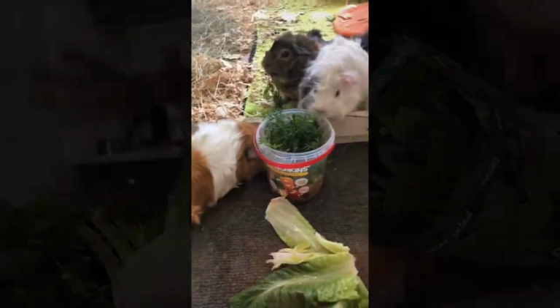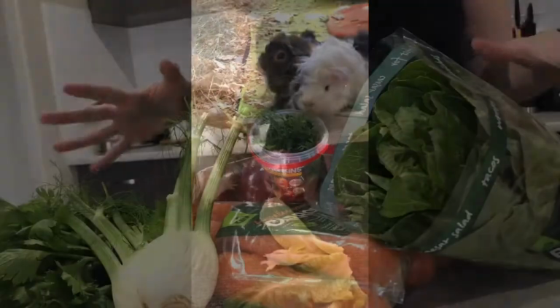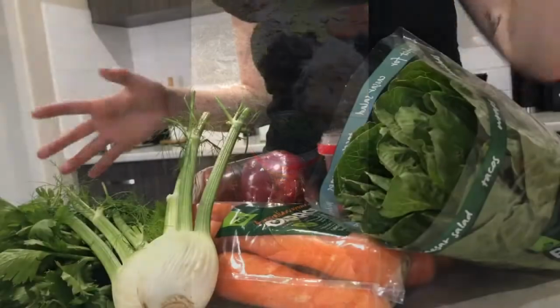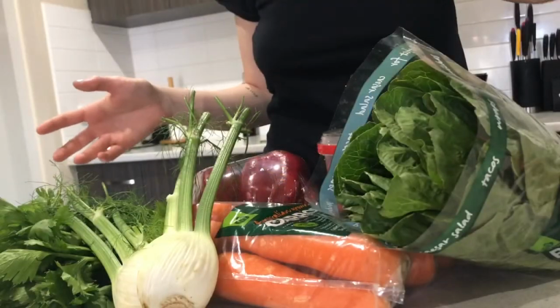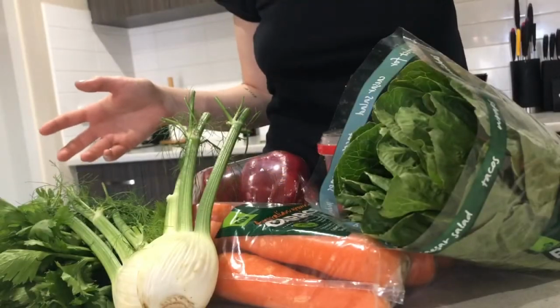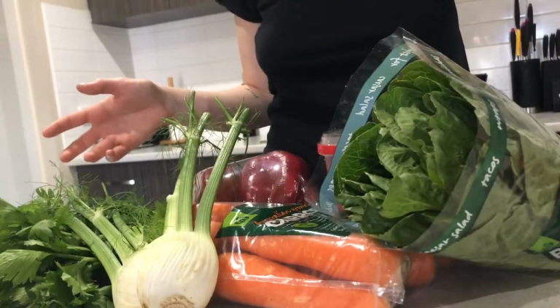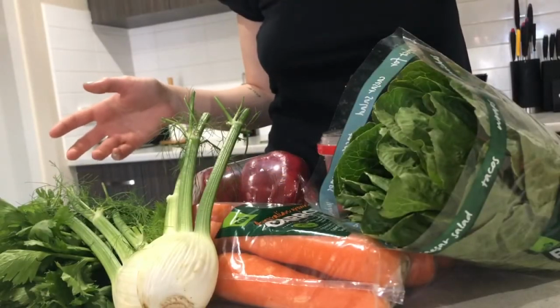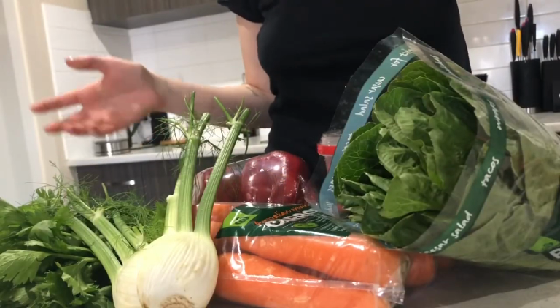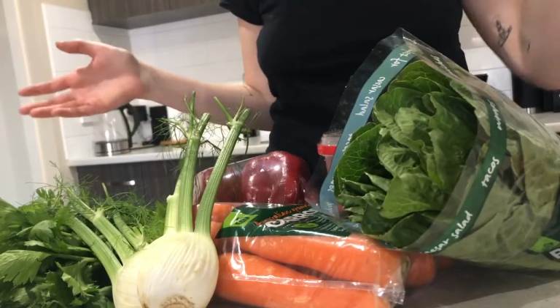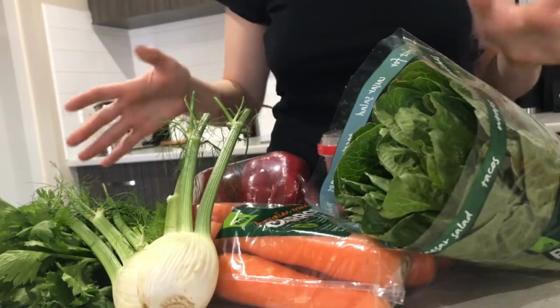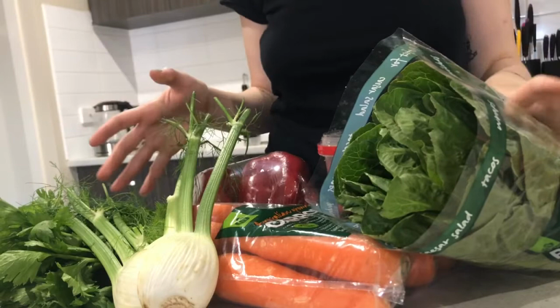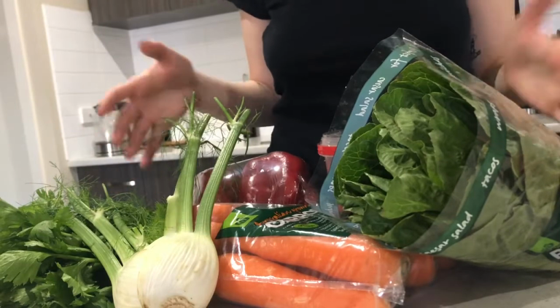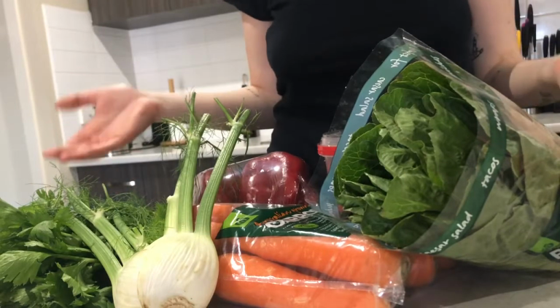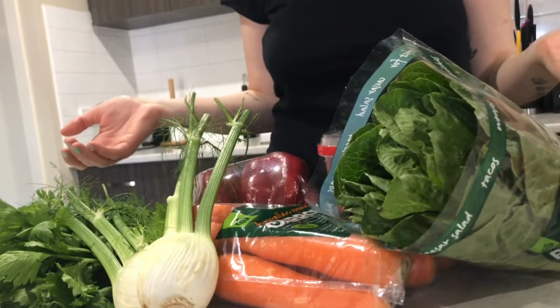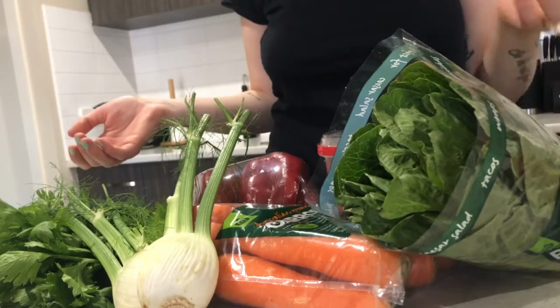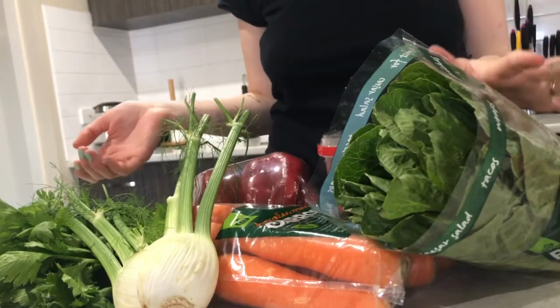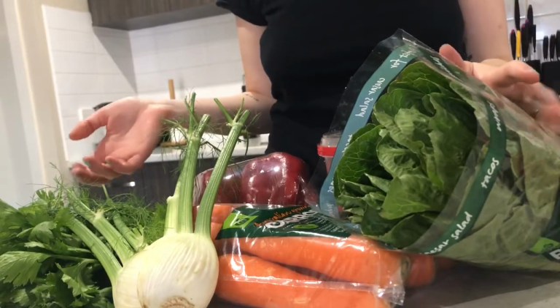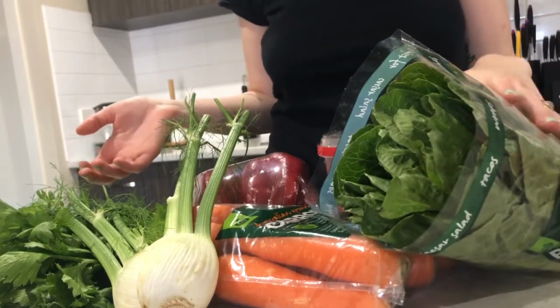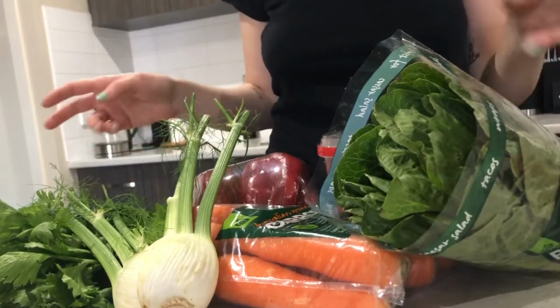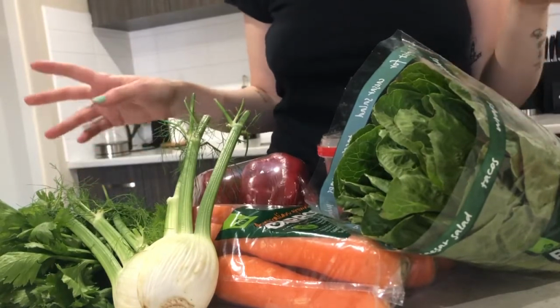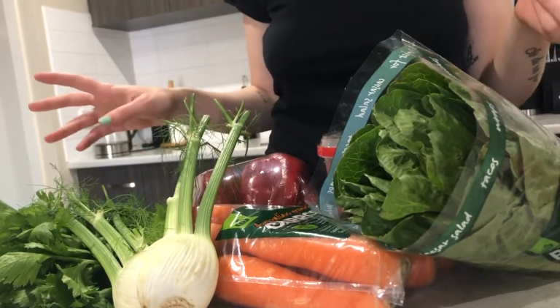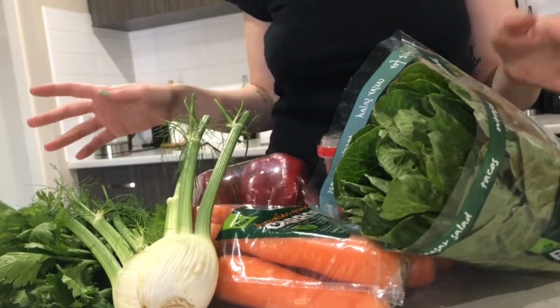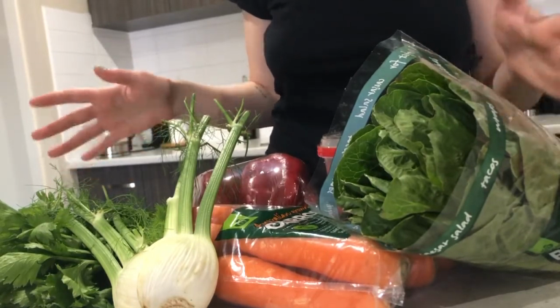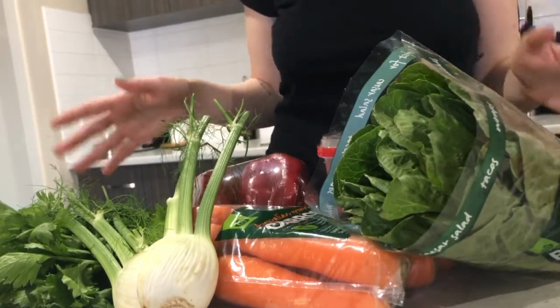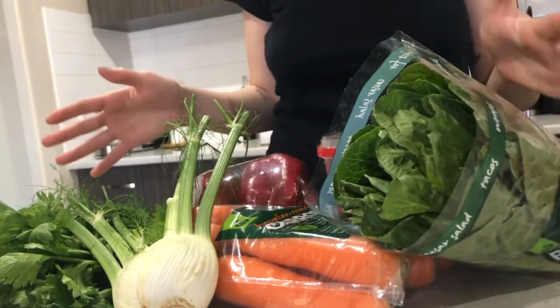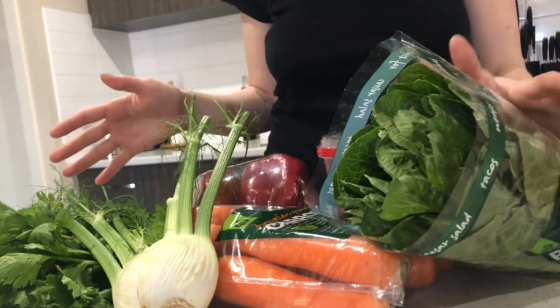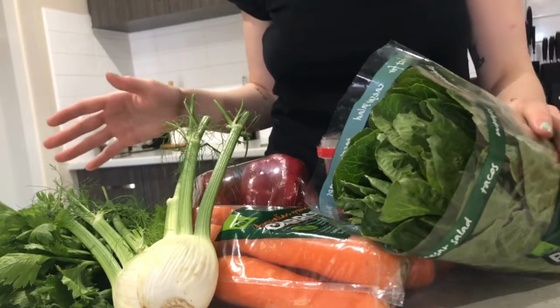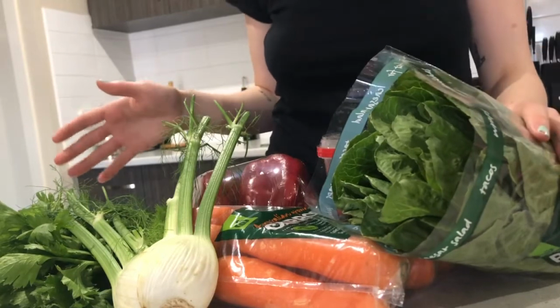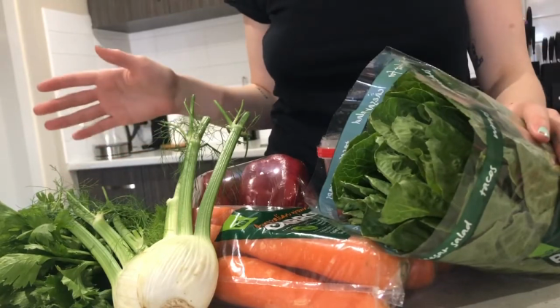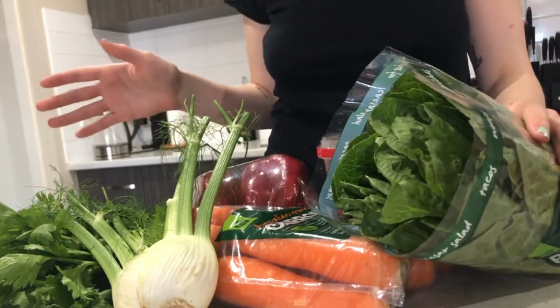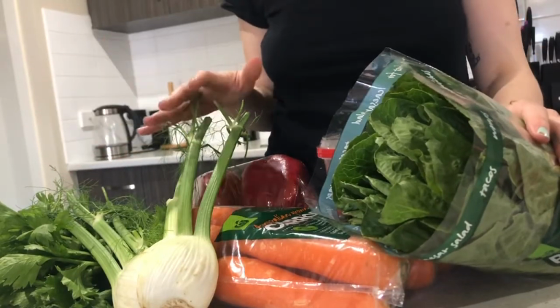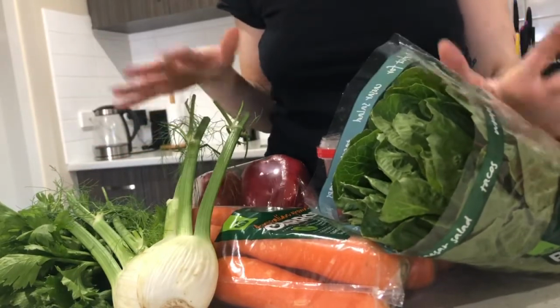Today's video is about how cheap it can be to feed guinea pigs — essentially feeding guinea pigs on a budget. I just wanted to go through what I've got for the boys for the week.